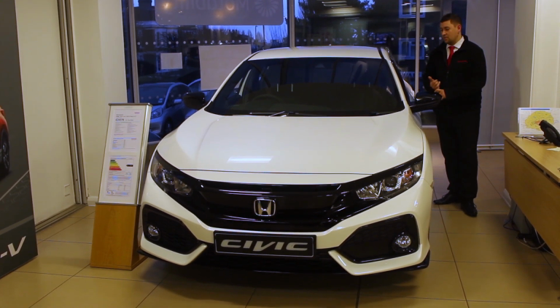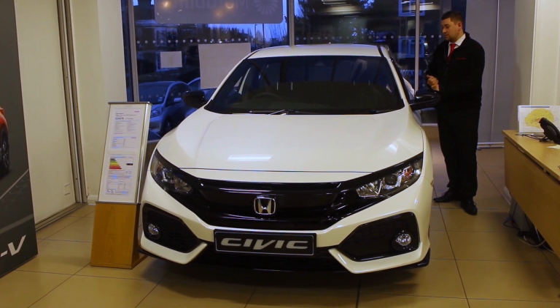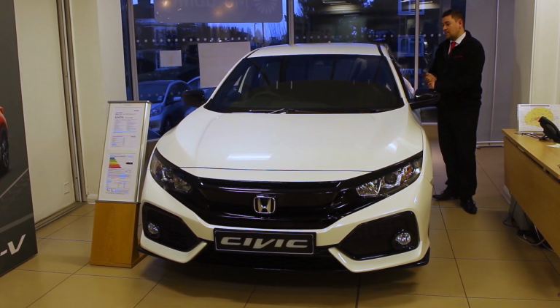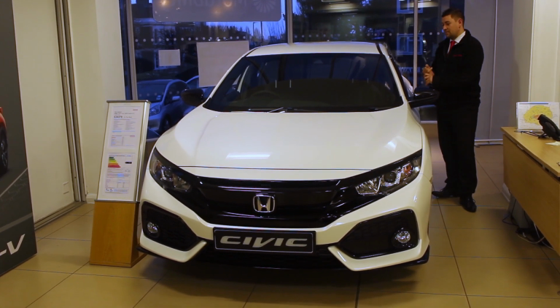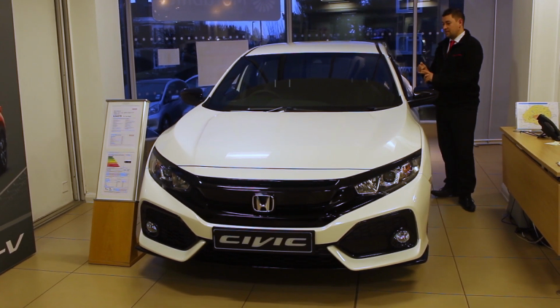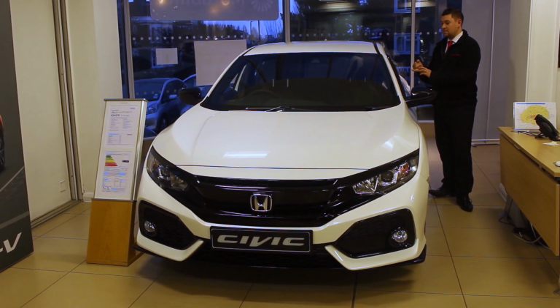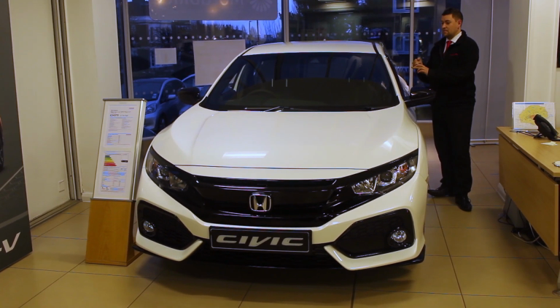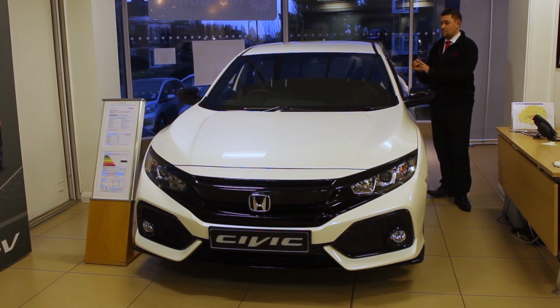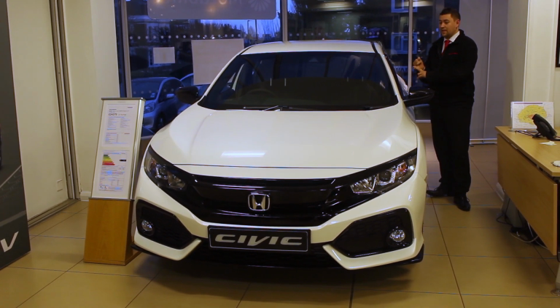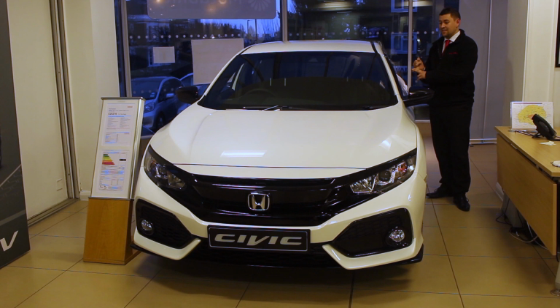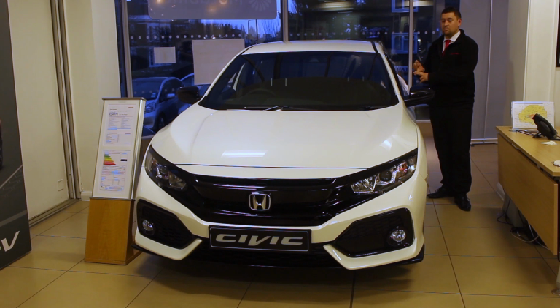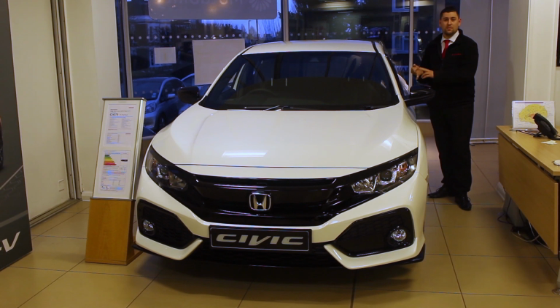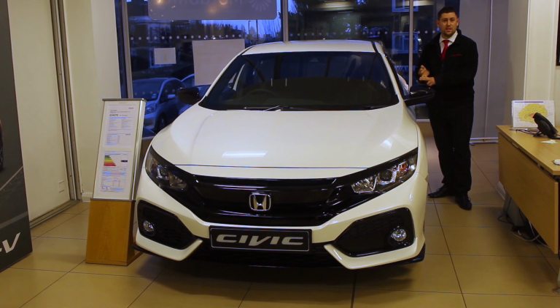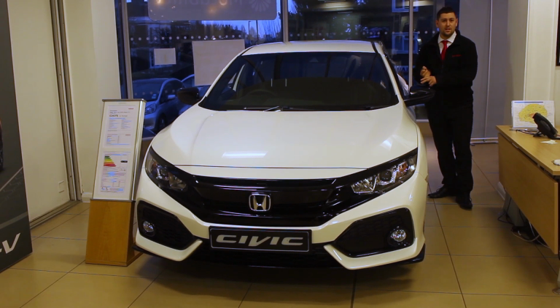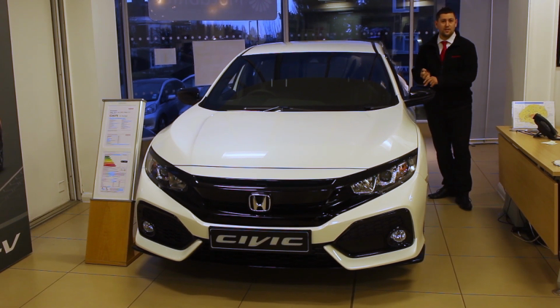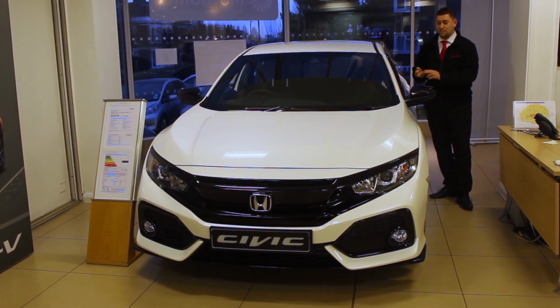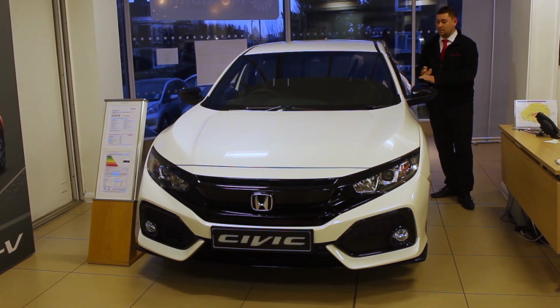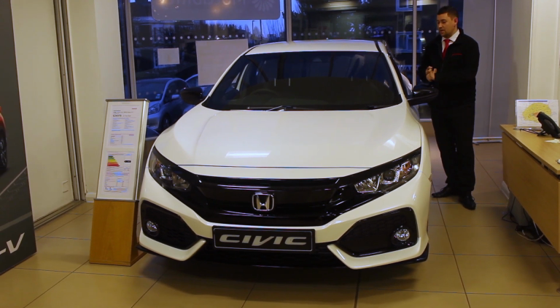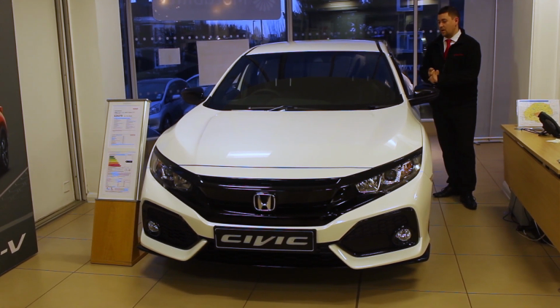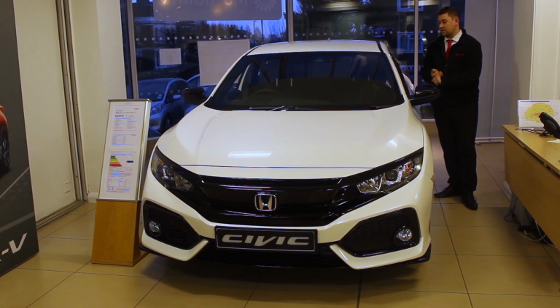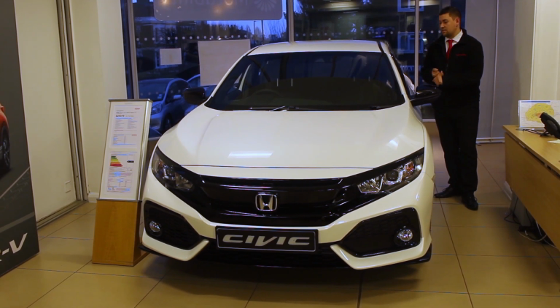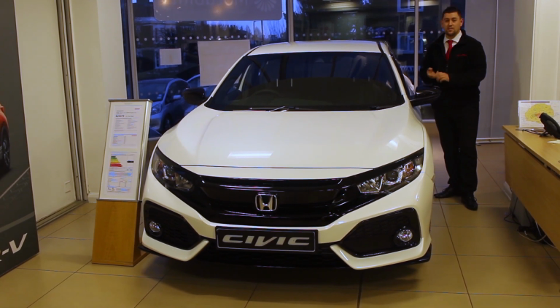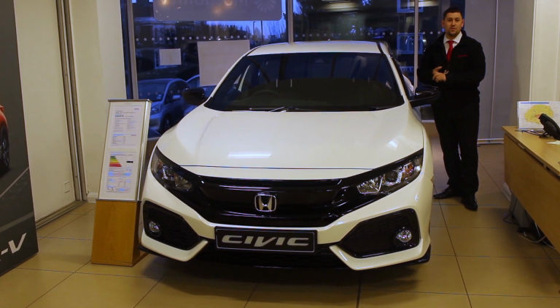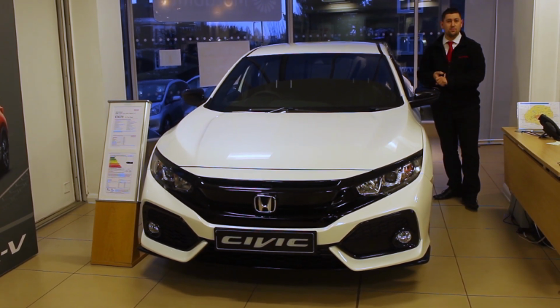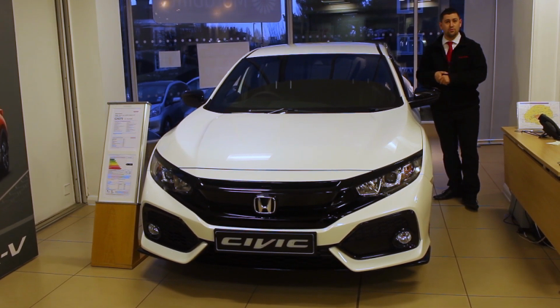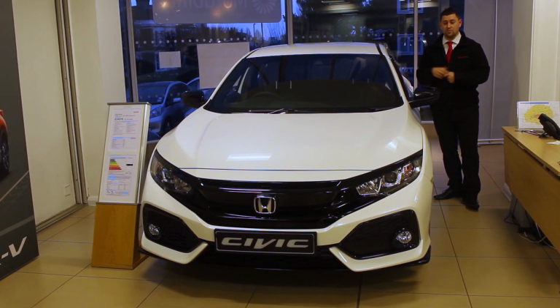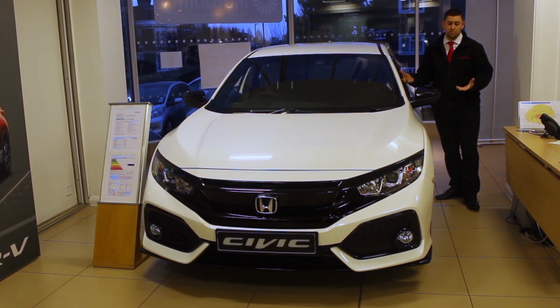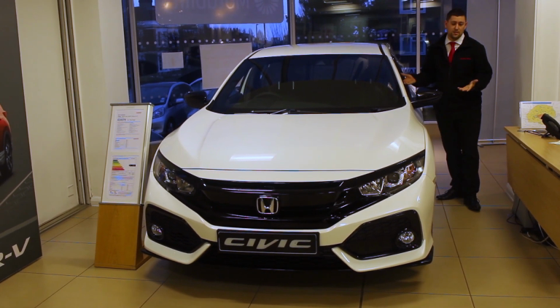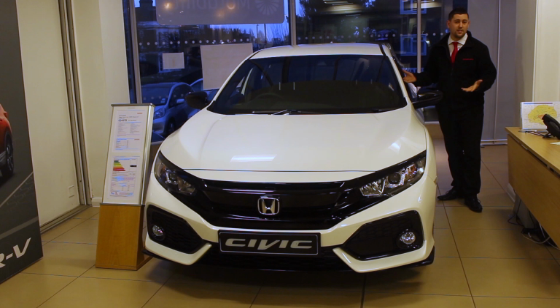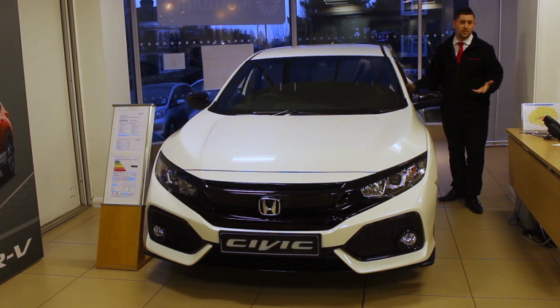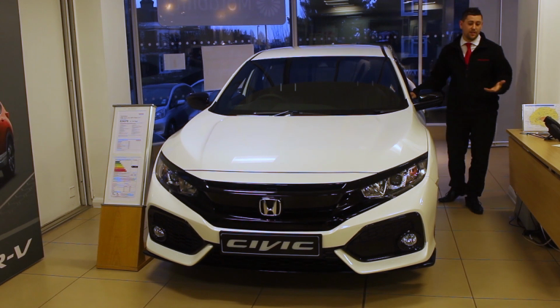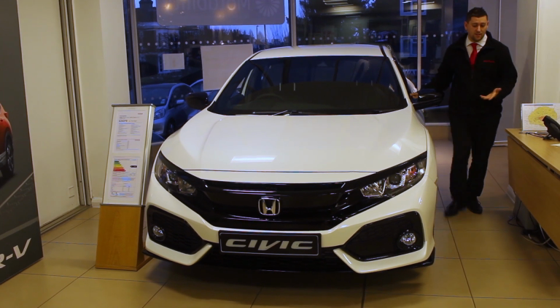So it does have the reversing camera, sat nav, front and back parking sensors, climate control, cruise control — as I said, it's based on the SR.